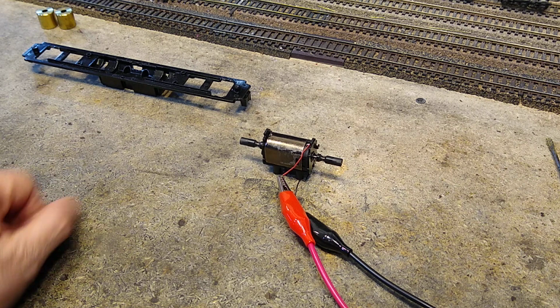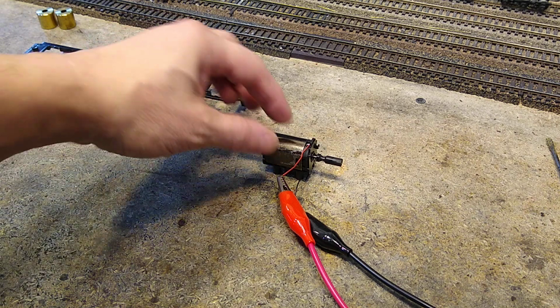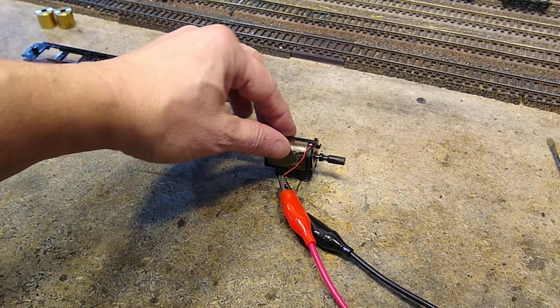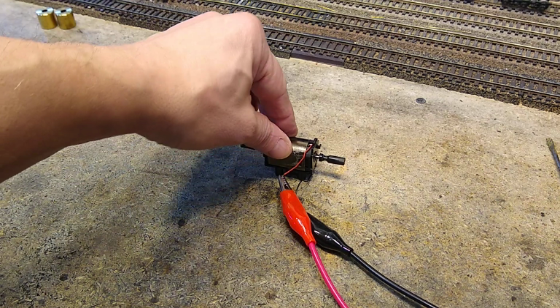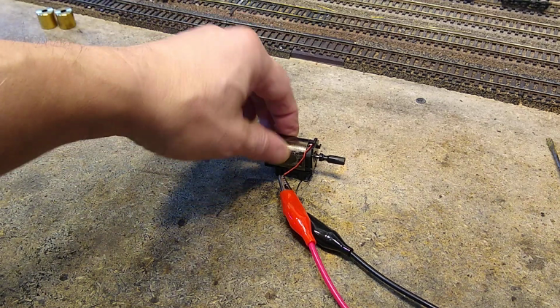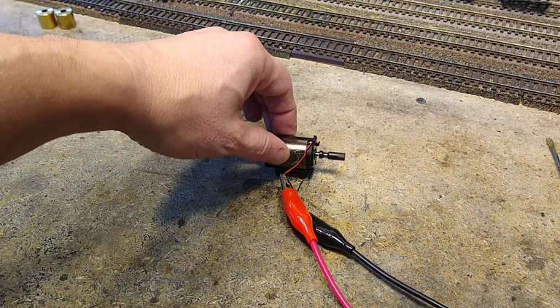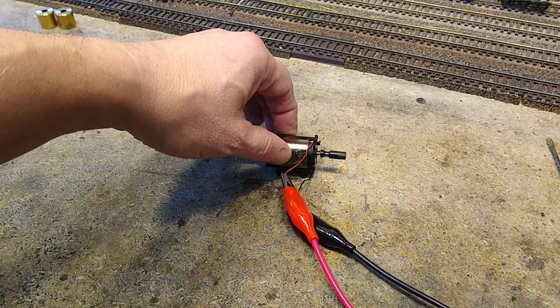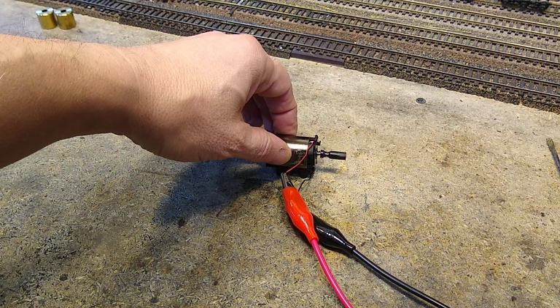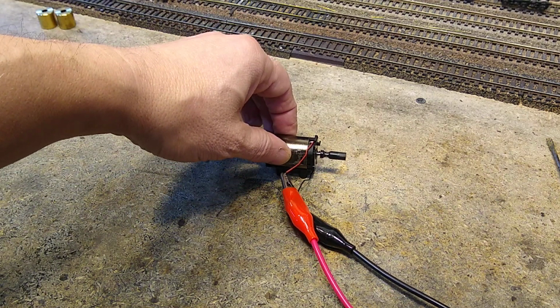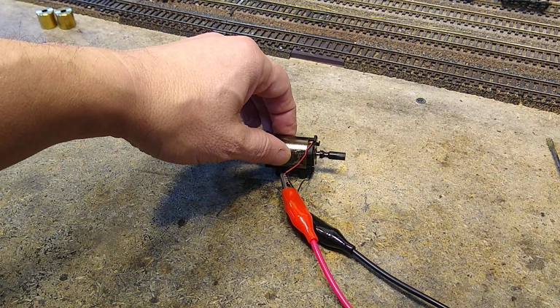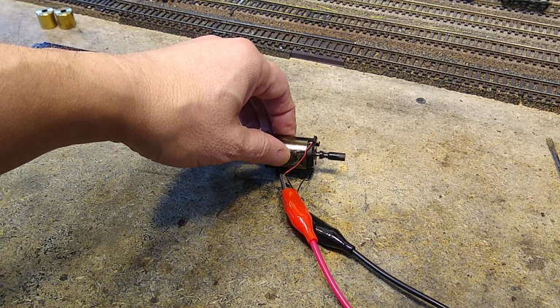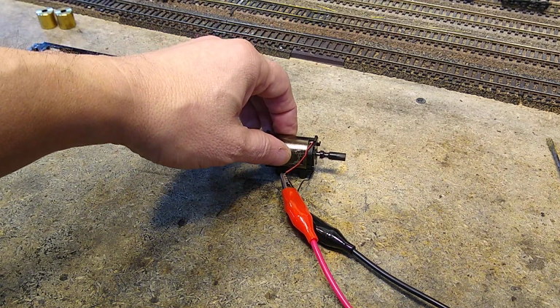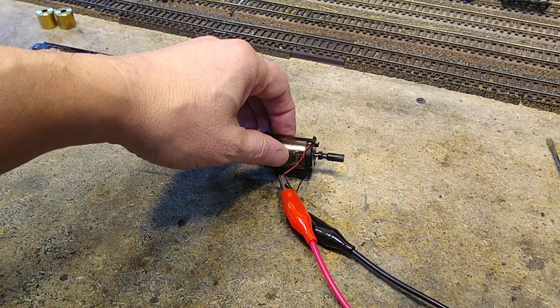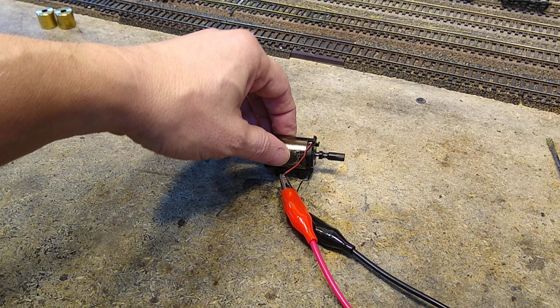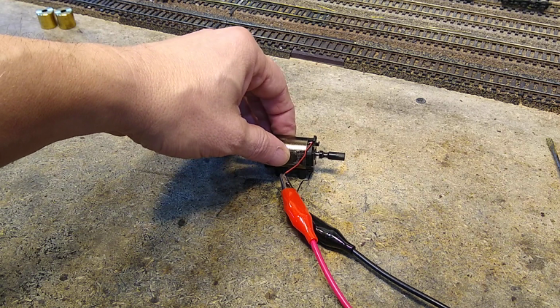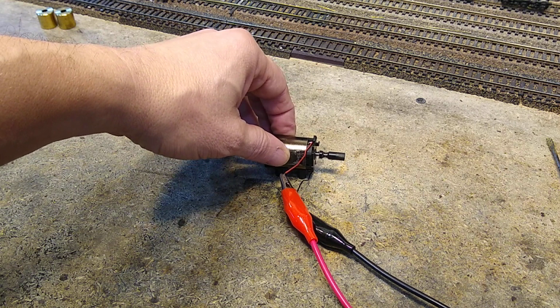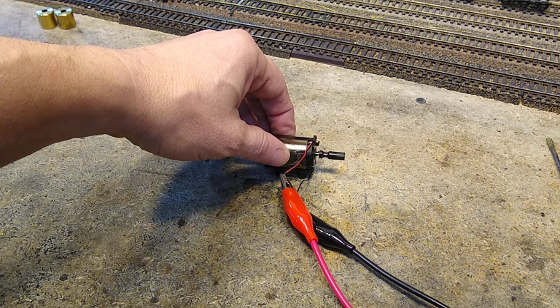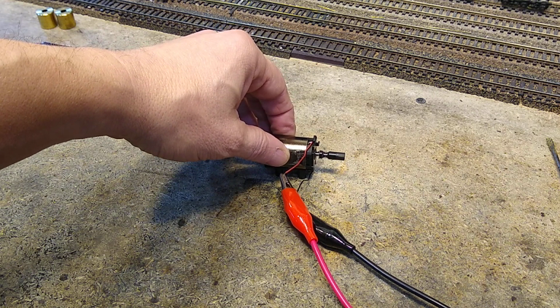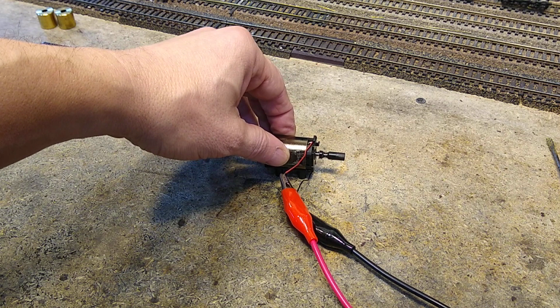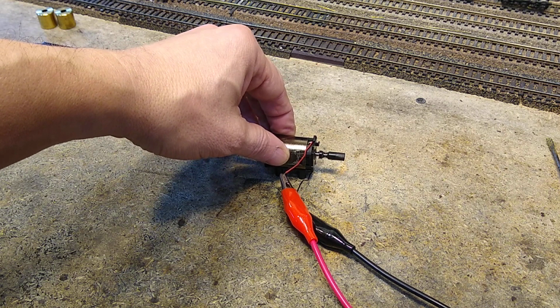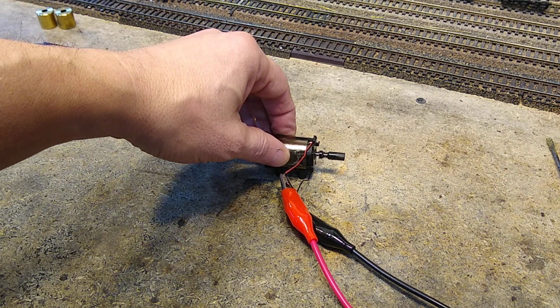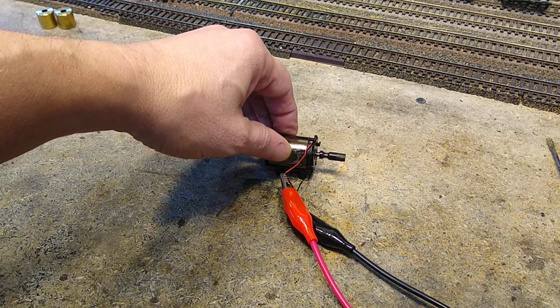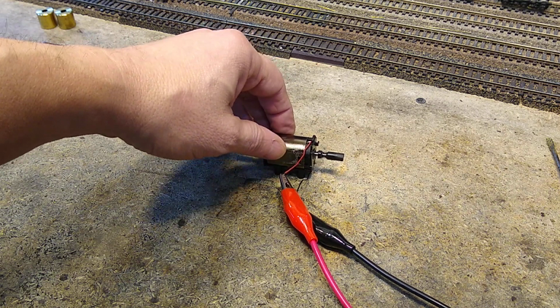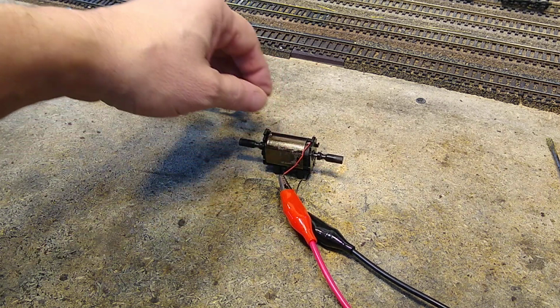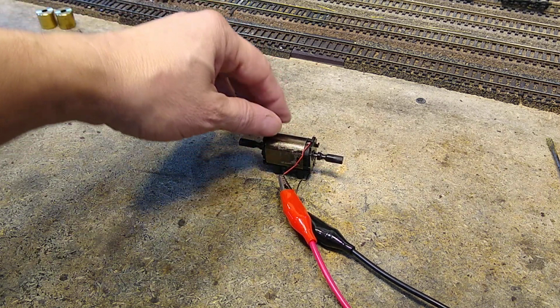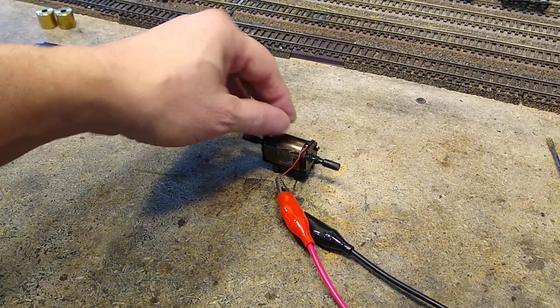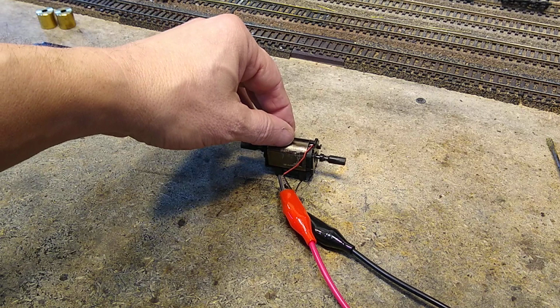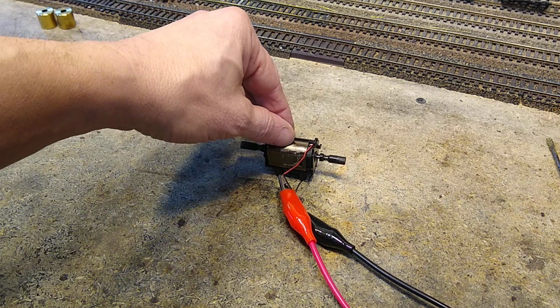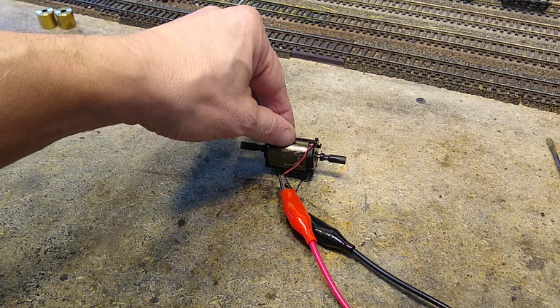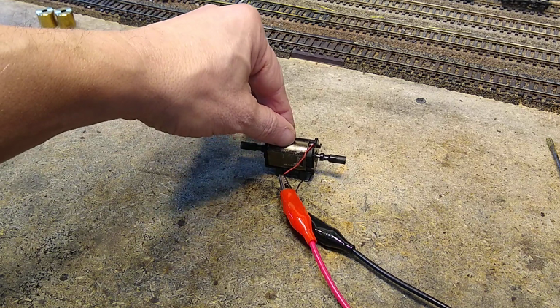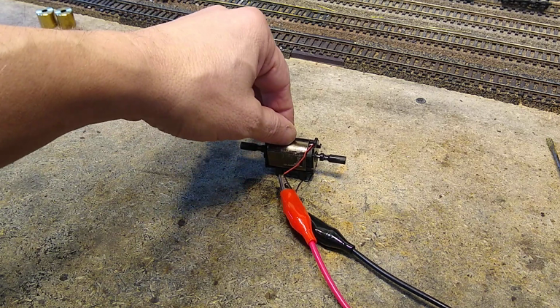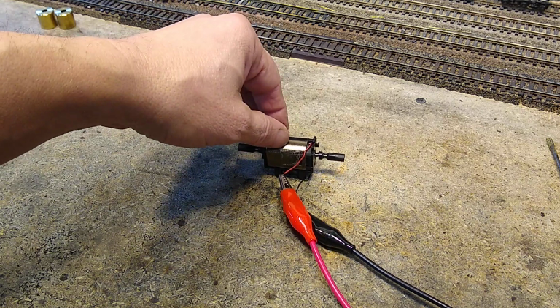10, 11, 12 volts. There's 19 volts. That's roughly about the max of what I will be putting out on my layout.